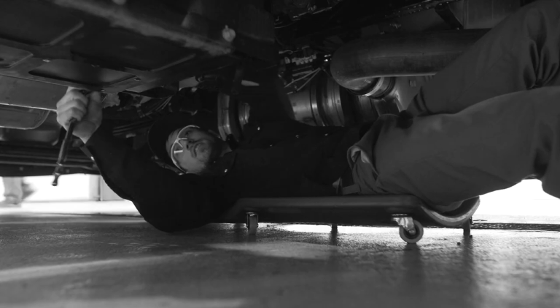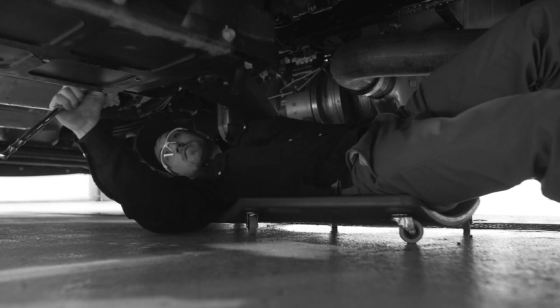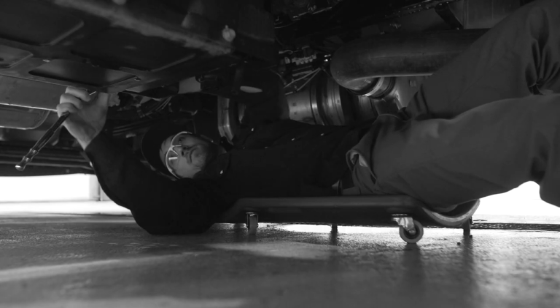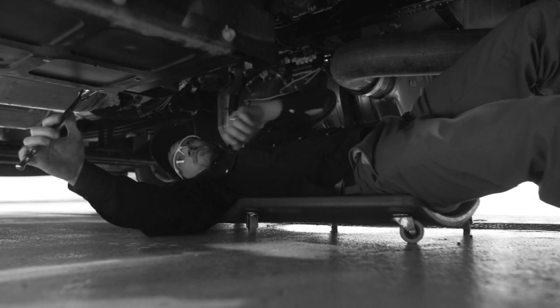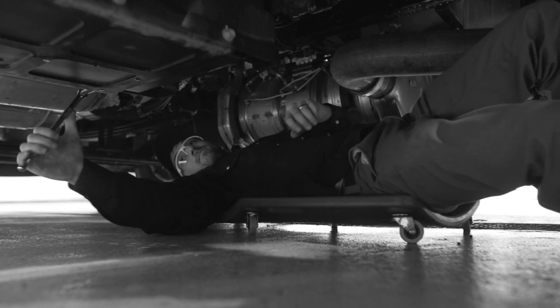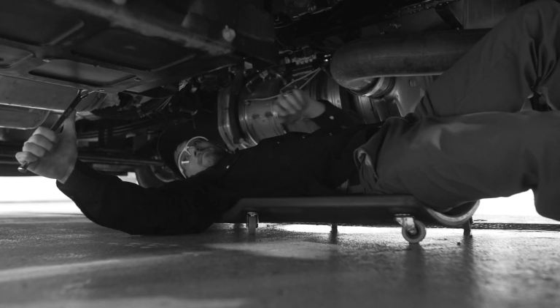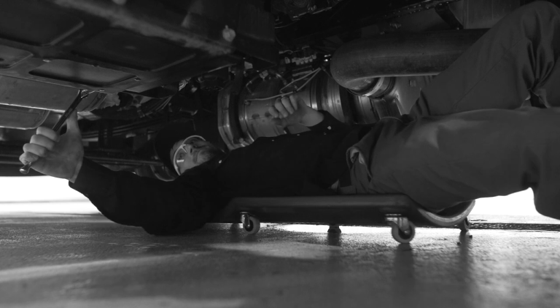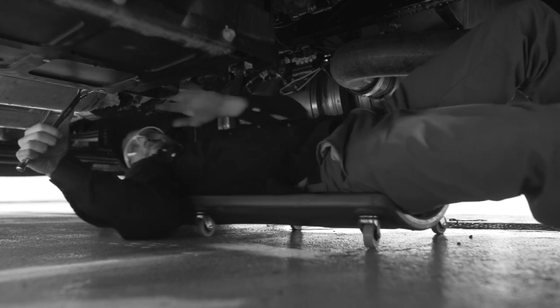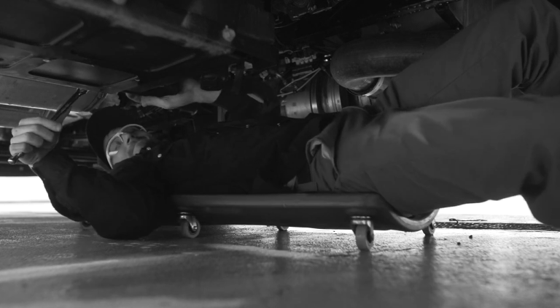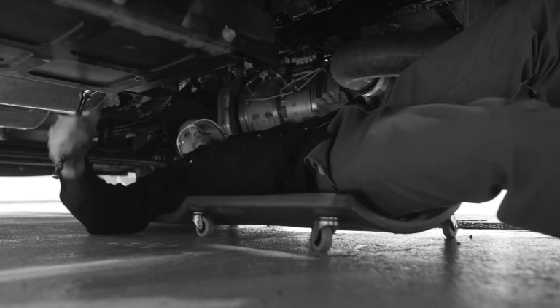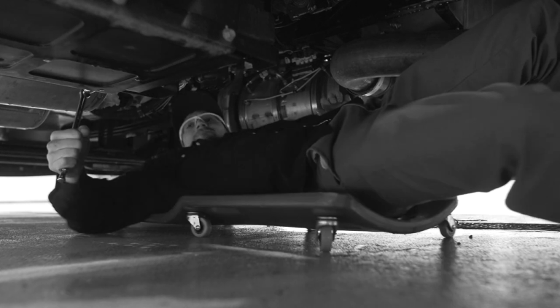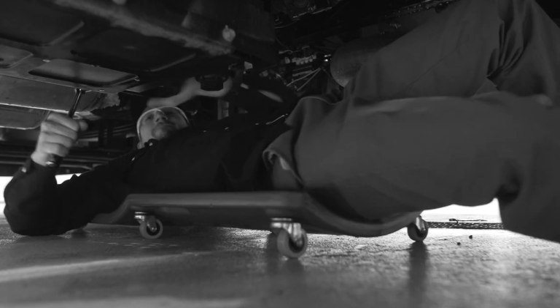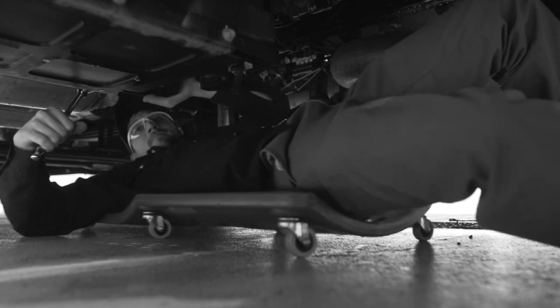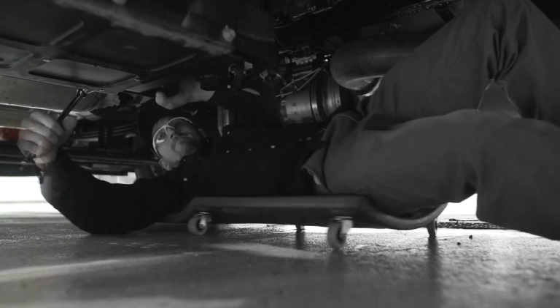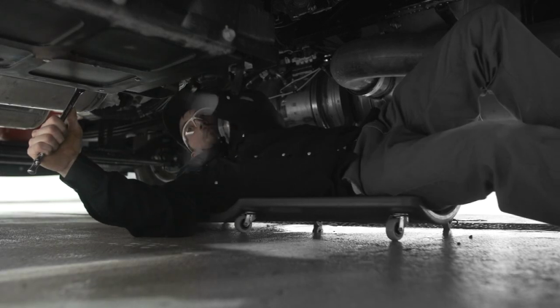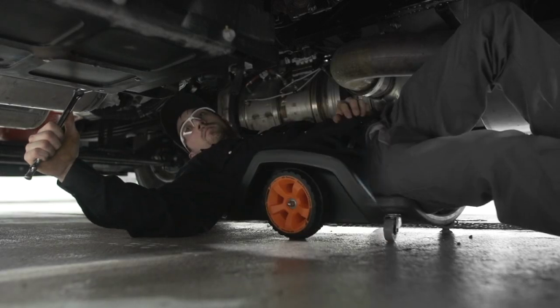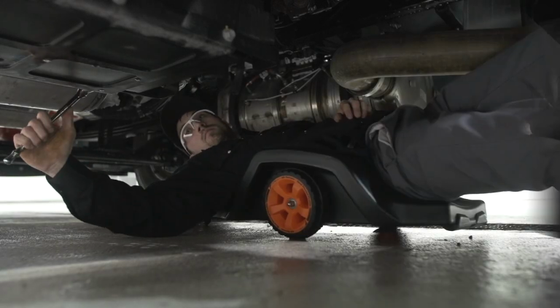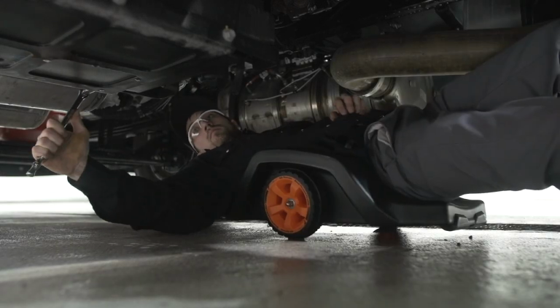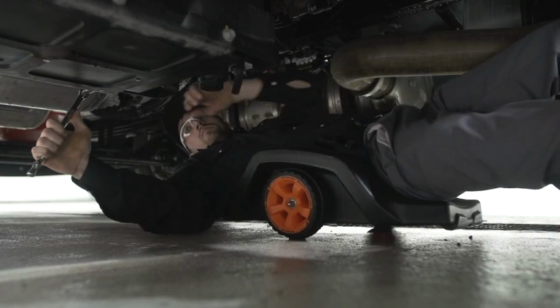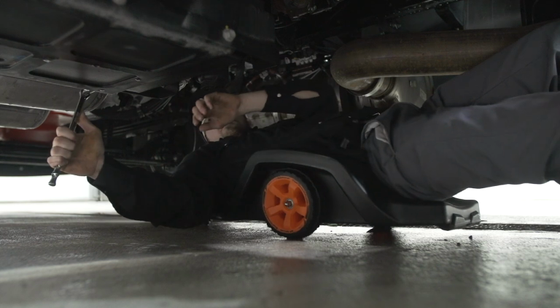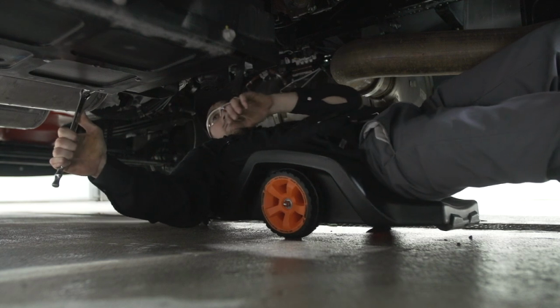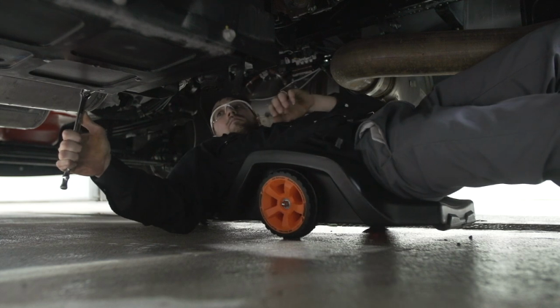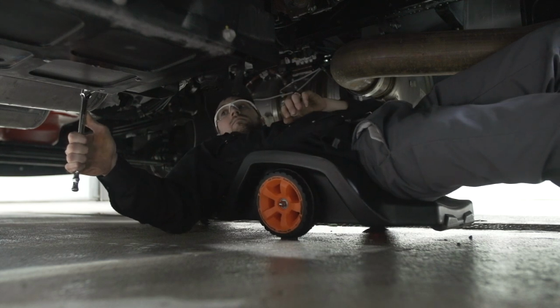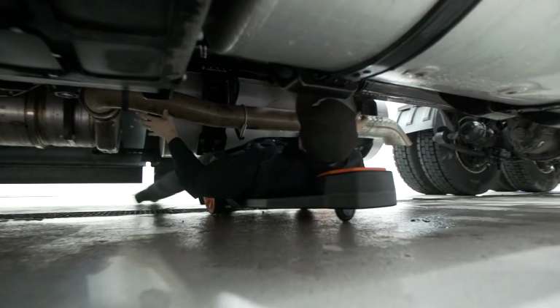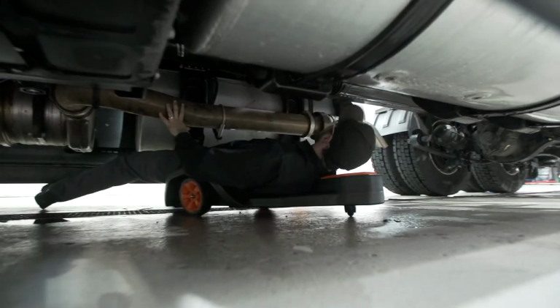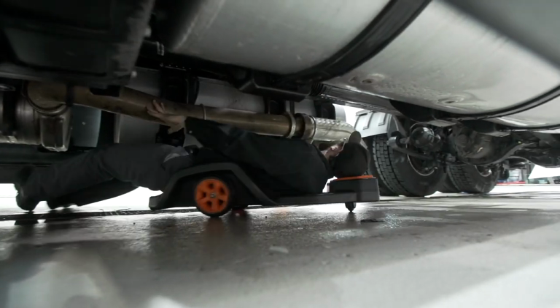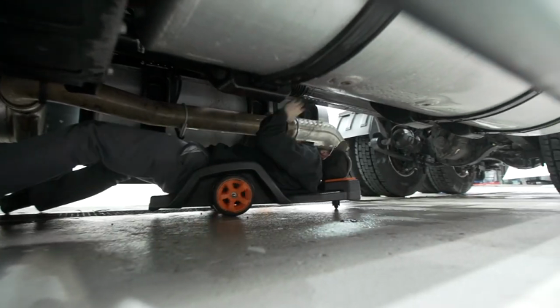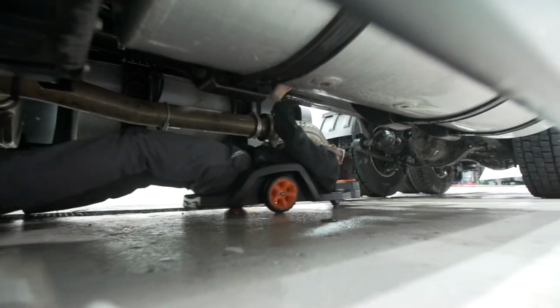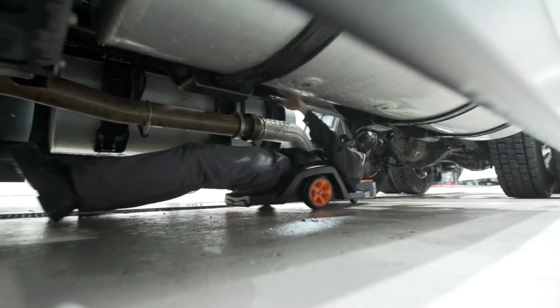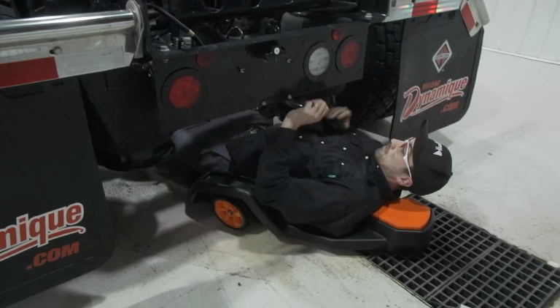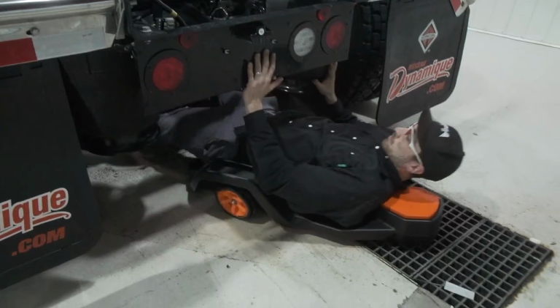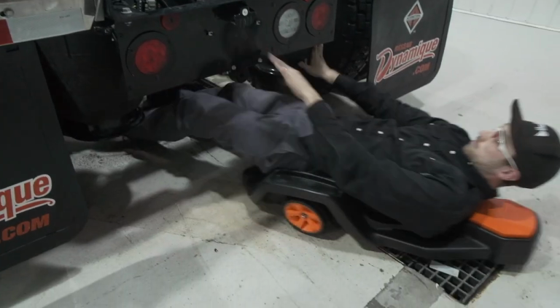Every mechanic has experienced this. Small swivel casters on any regular creeper offer no stability. Our fixed wheels provide a mechanic with extreme pulling power, greater control and agility, making the job much easier and efficient.